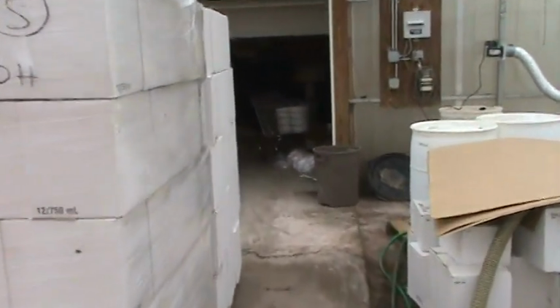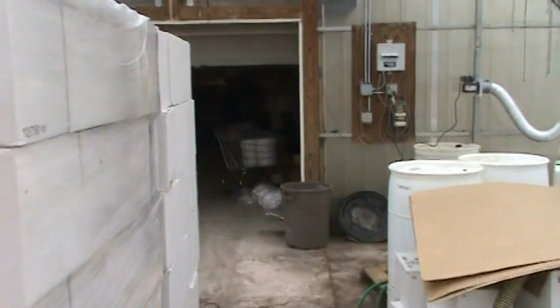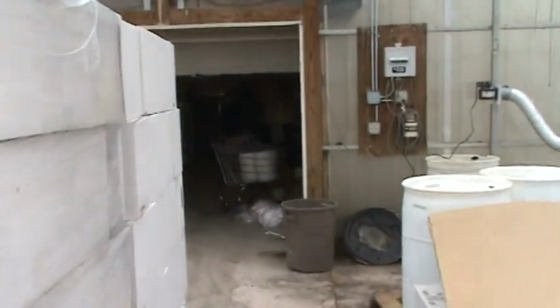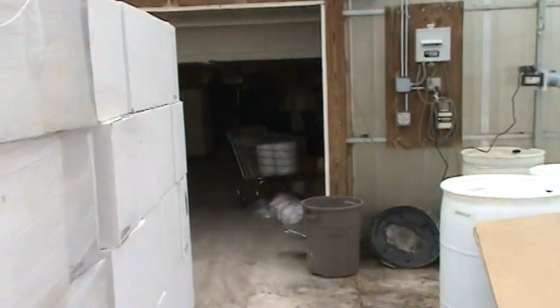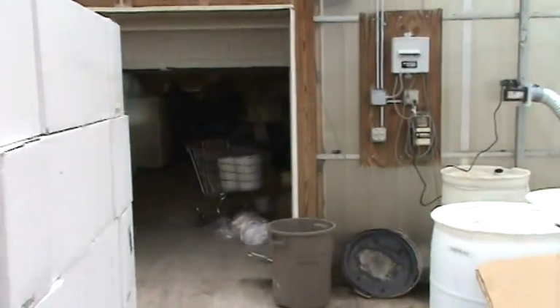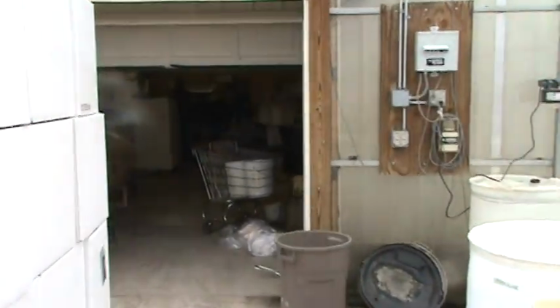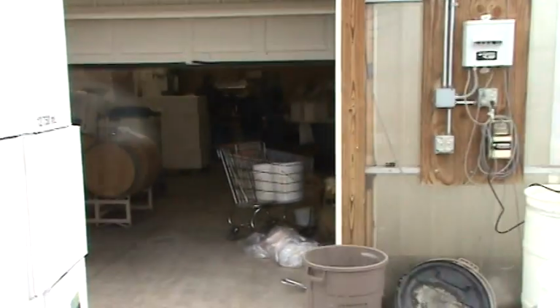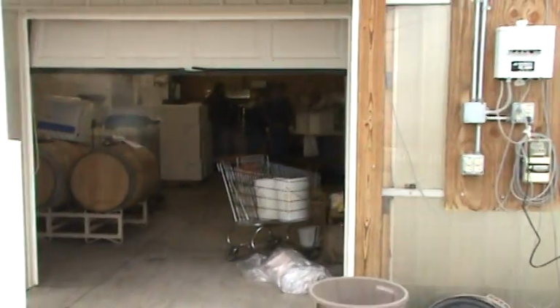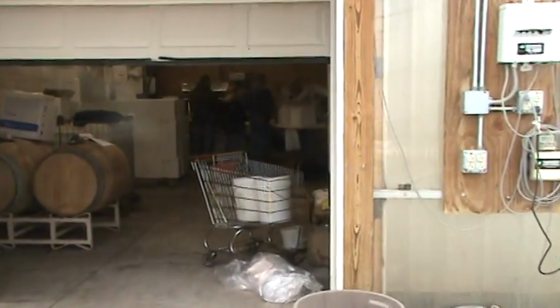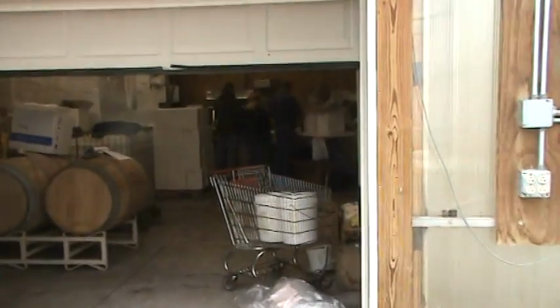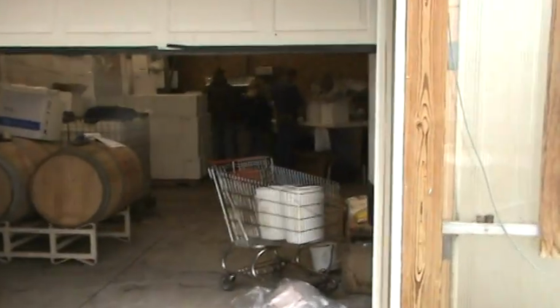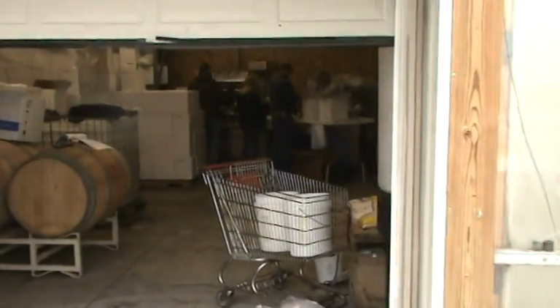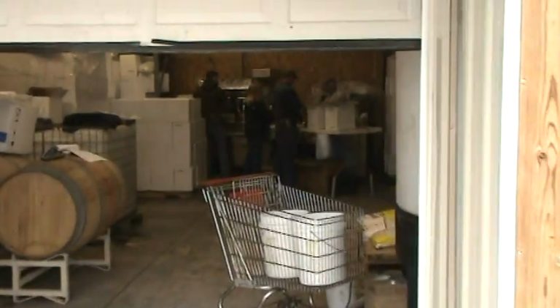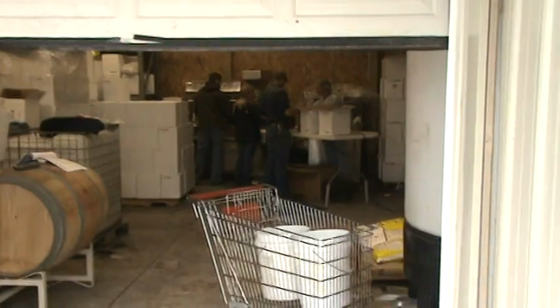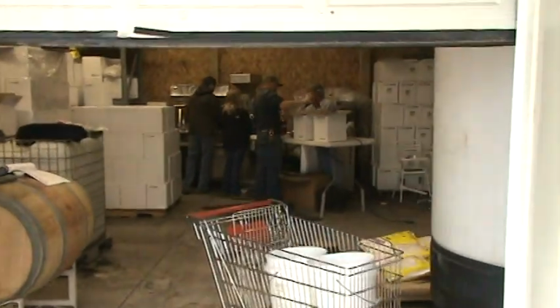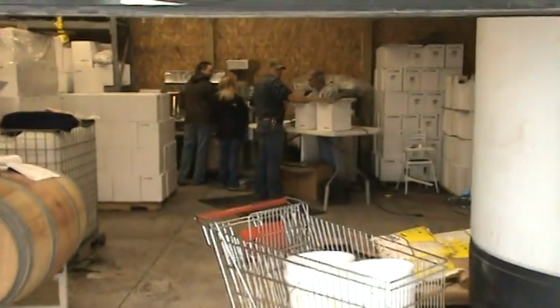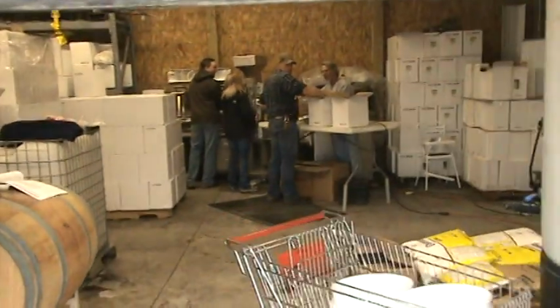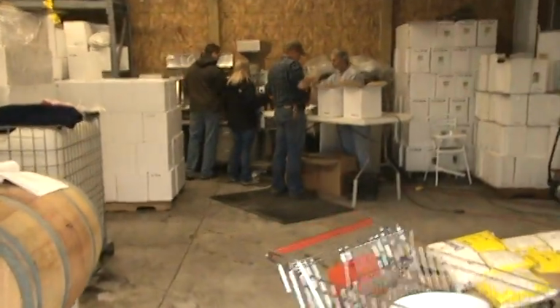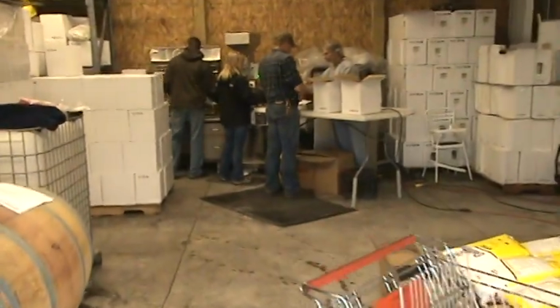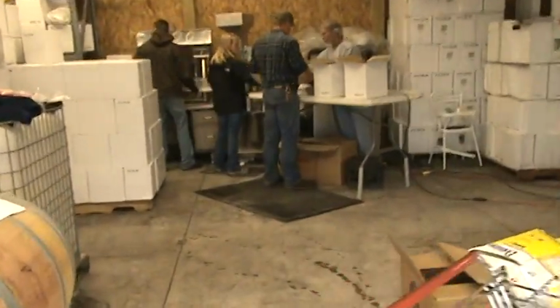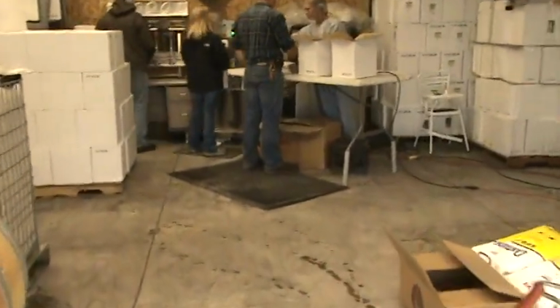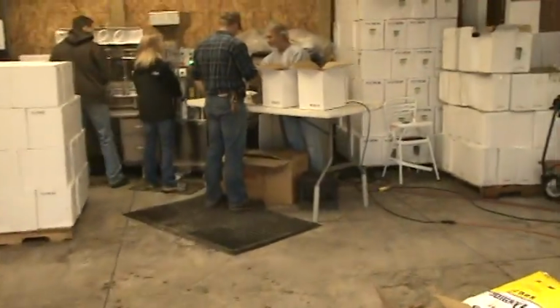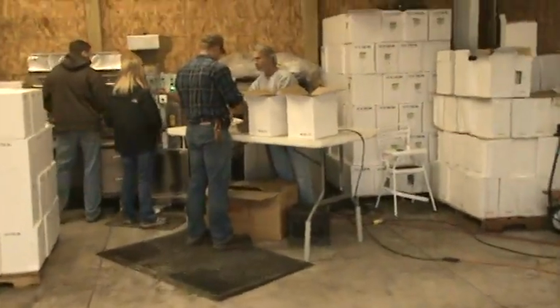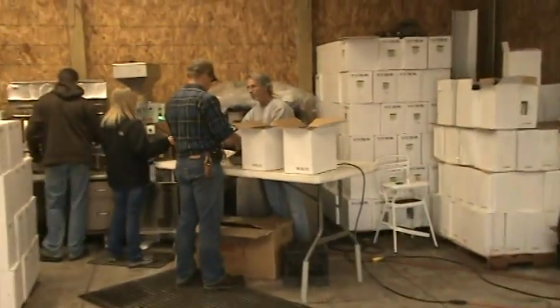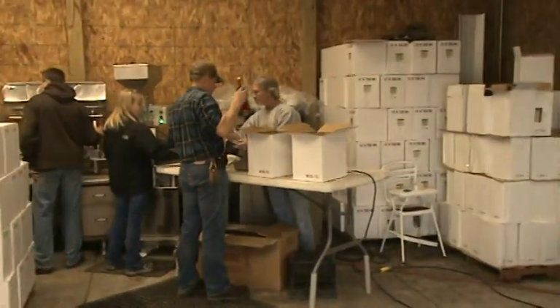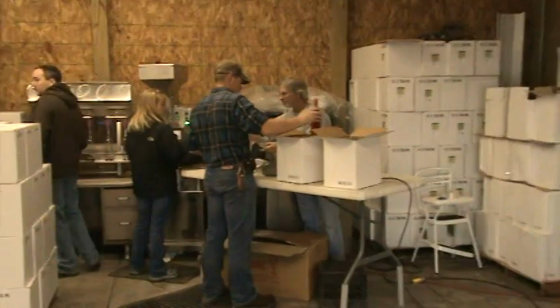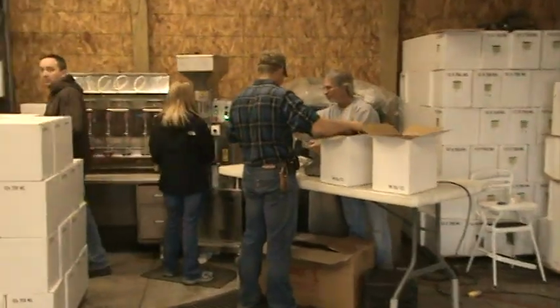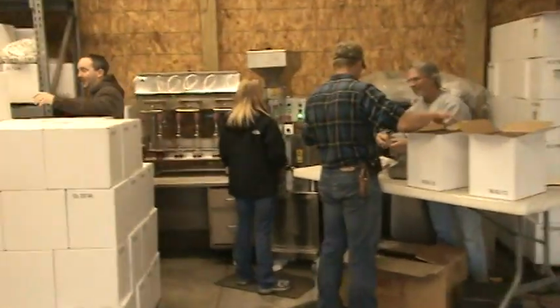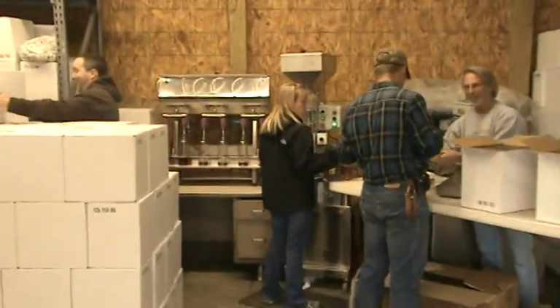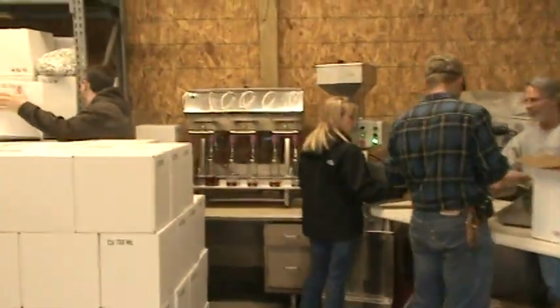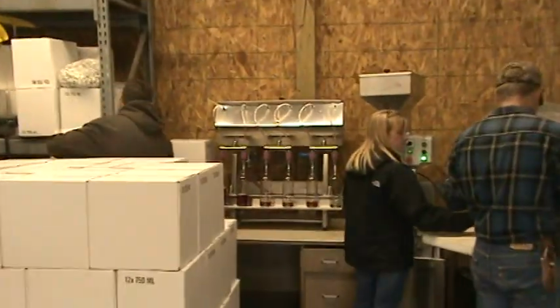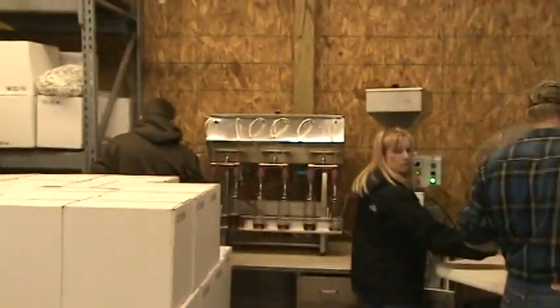And today they're bottling Summer Fling, which is a blend from our red raspberries grown over on the farm as well as a white one. So my brother Ben, Samantha, and Todd are here. What do we got going on, Todd?